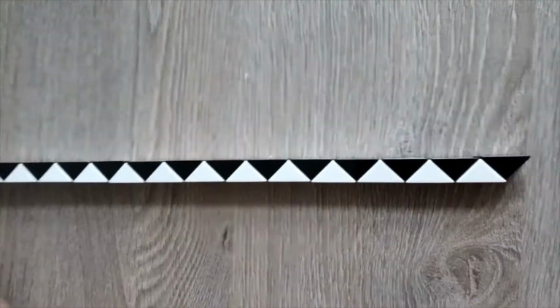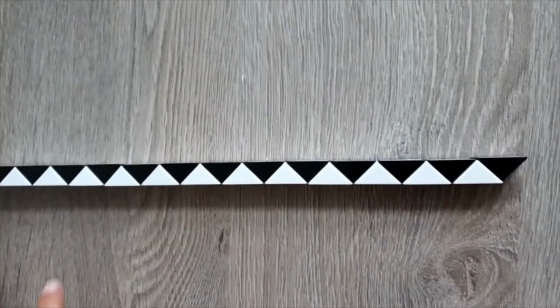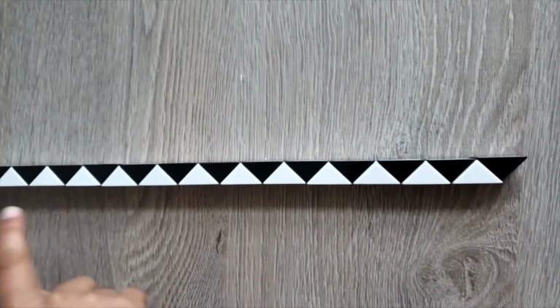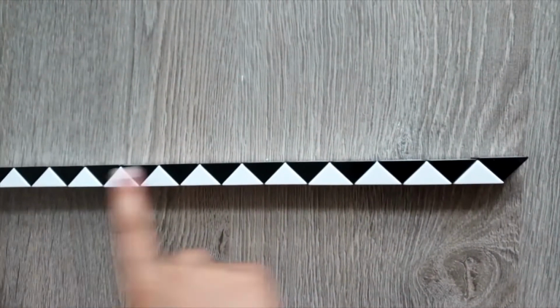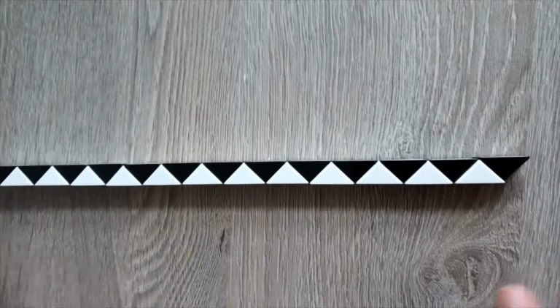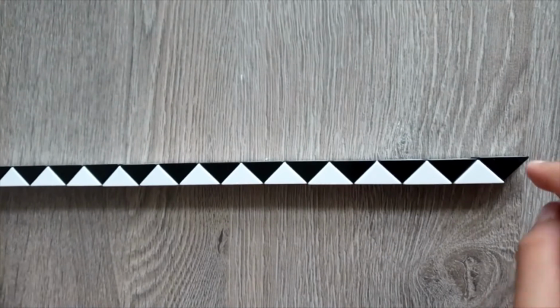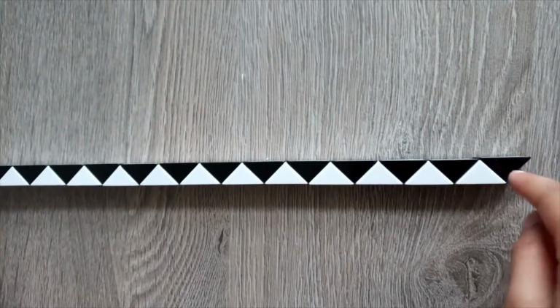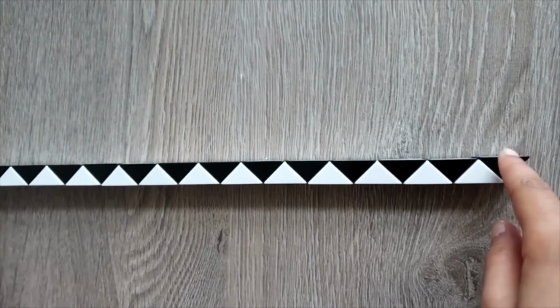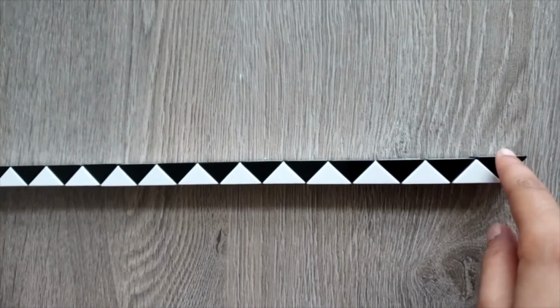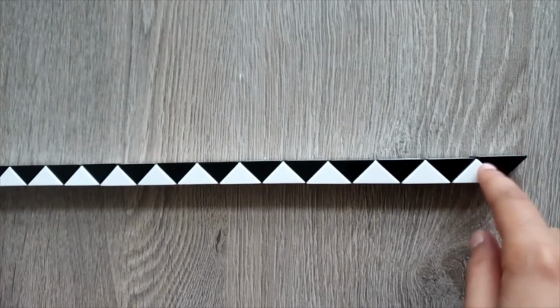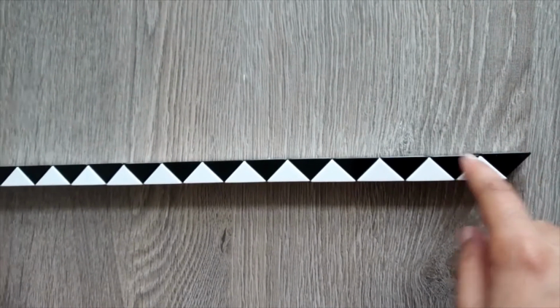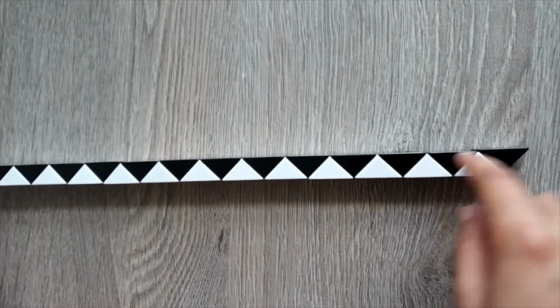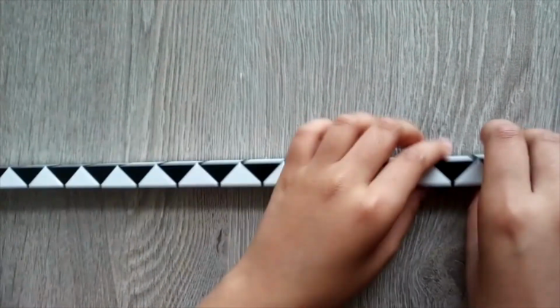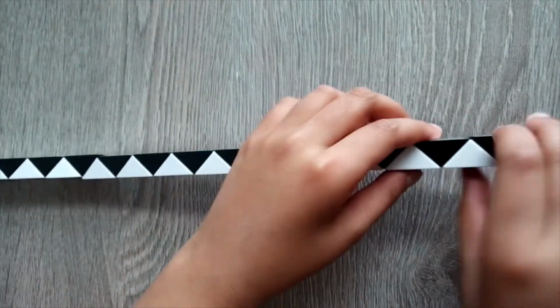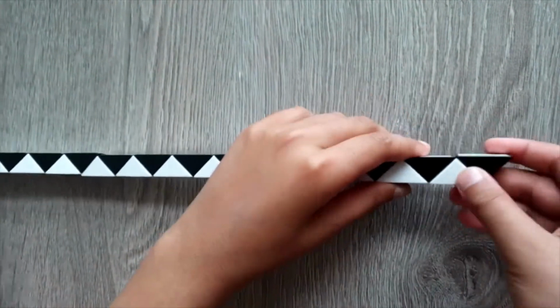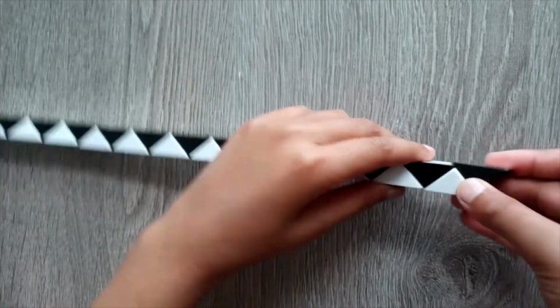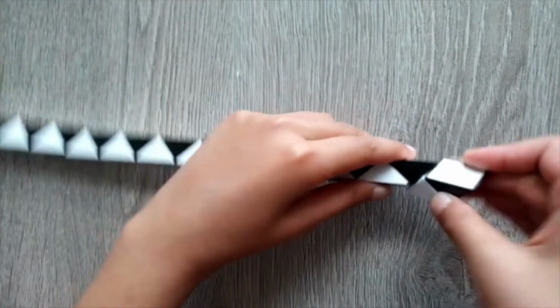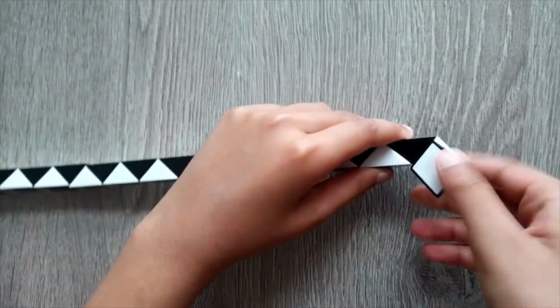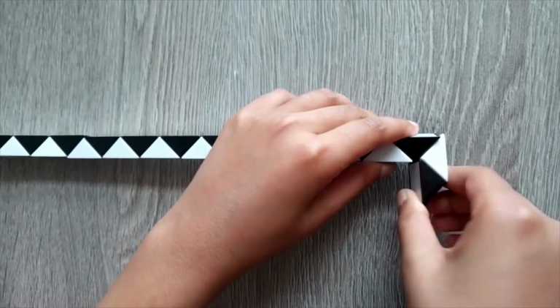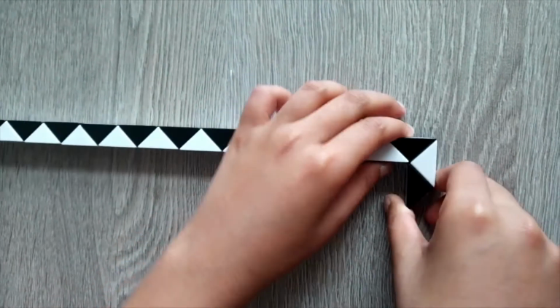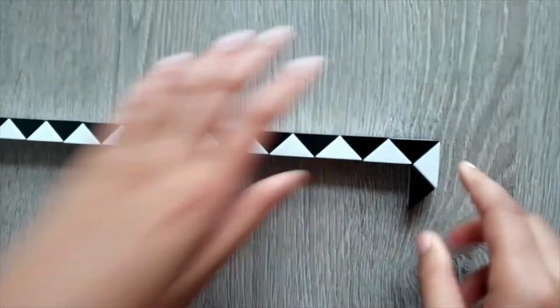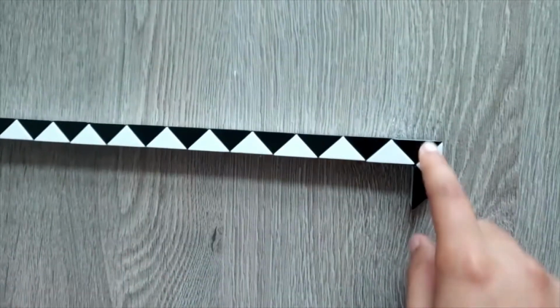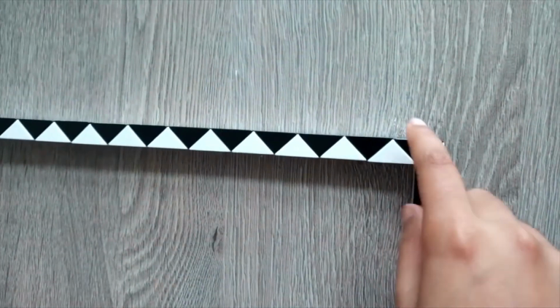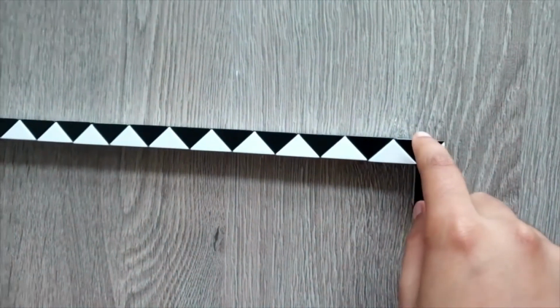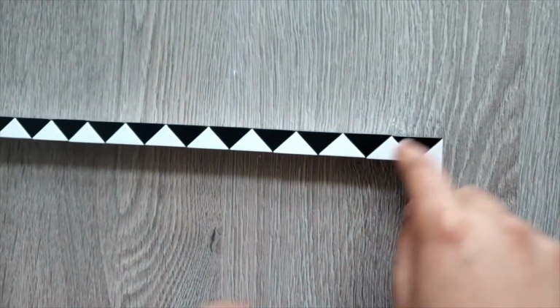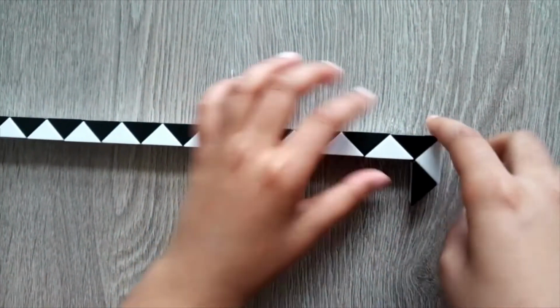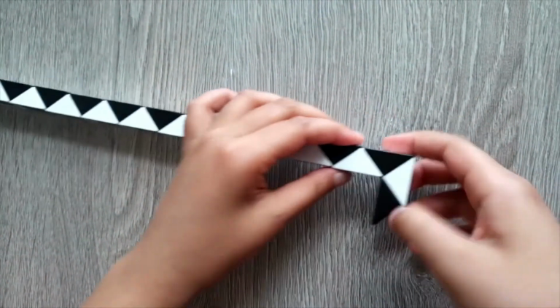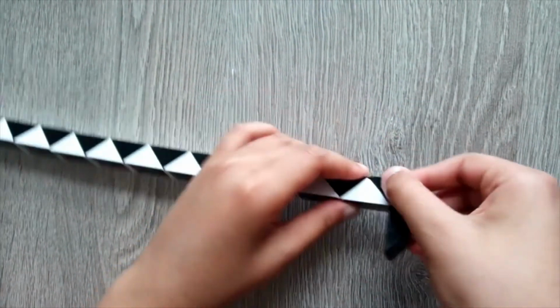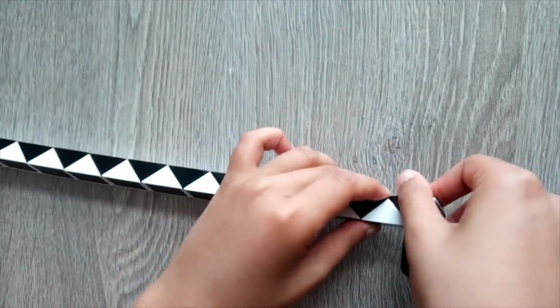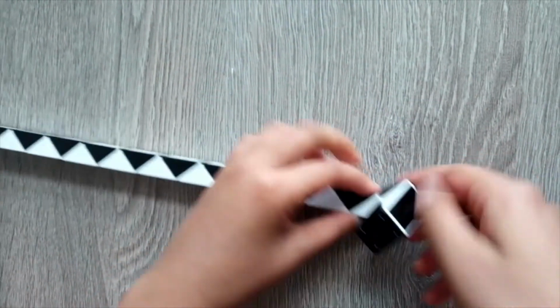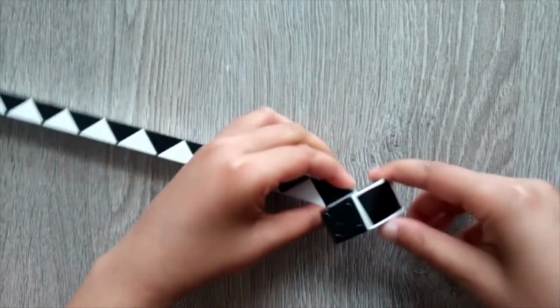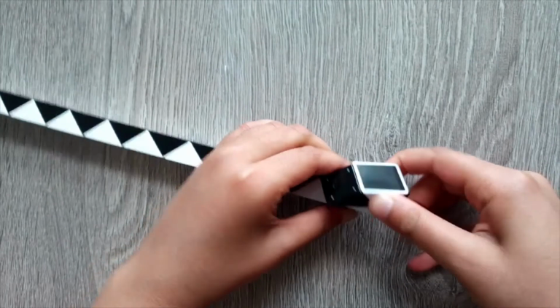Remember to keep things straight like this. First we're going to count 1, 2, take these two triangles, and turn it once, turn it twice. Then just take these two triangles and turn it once, turn it twice.